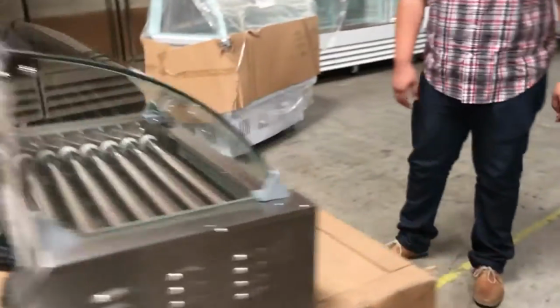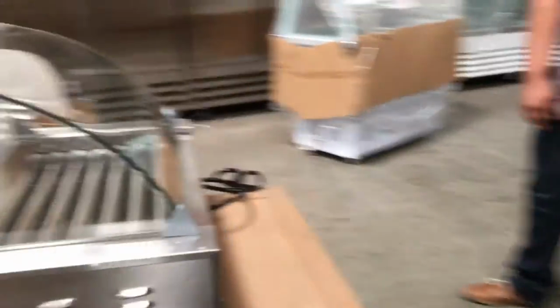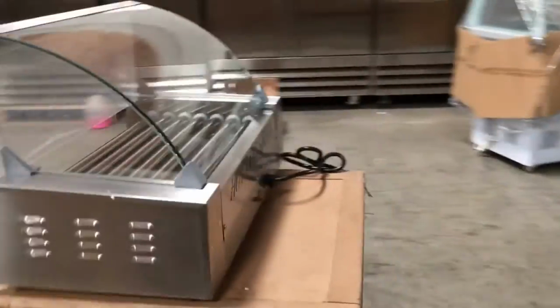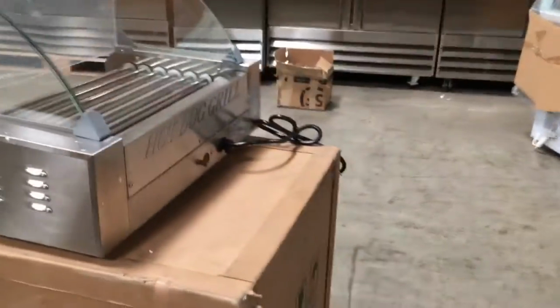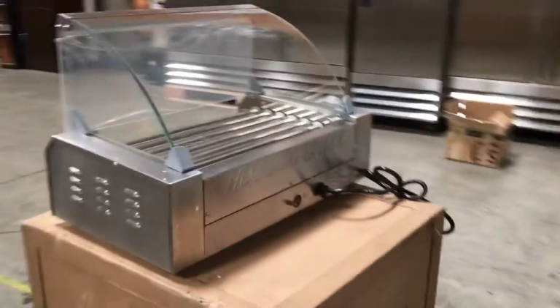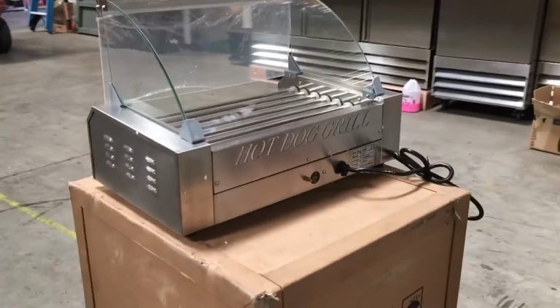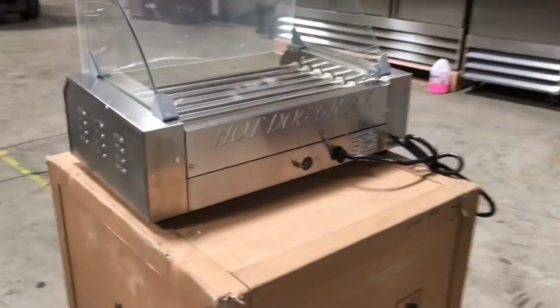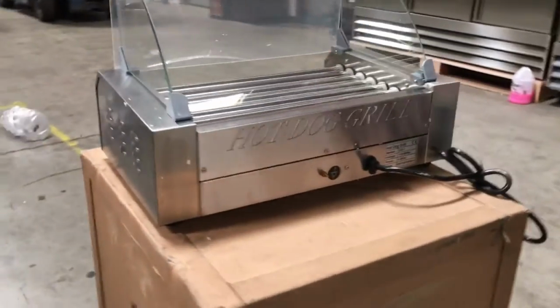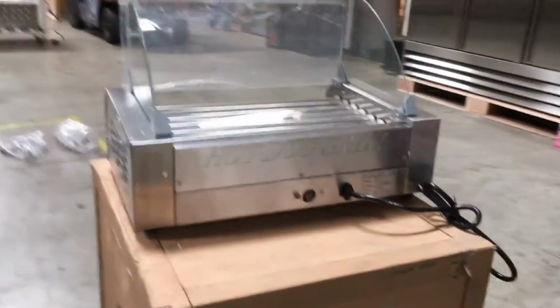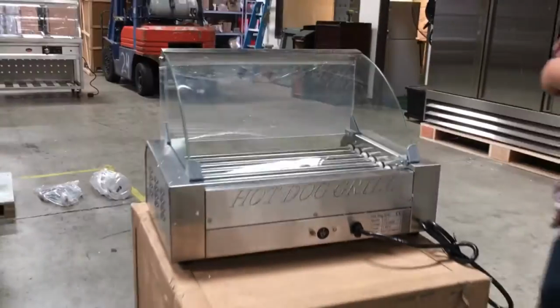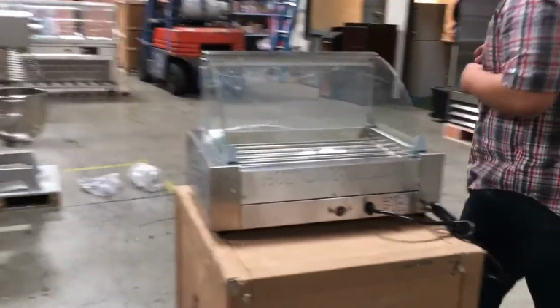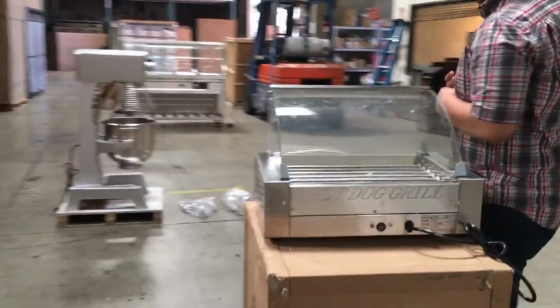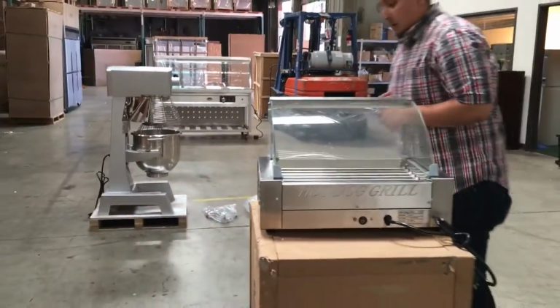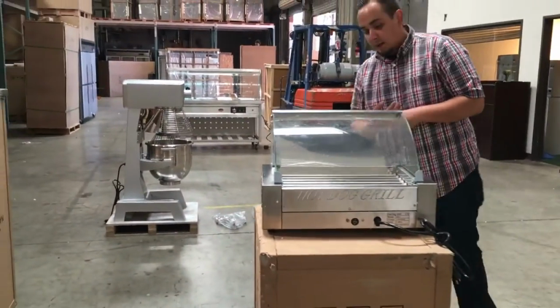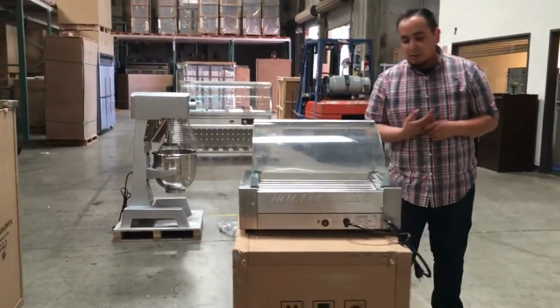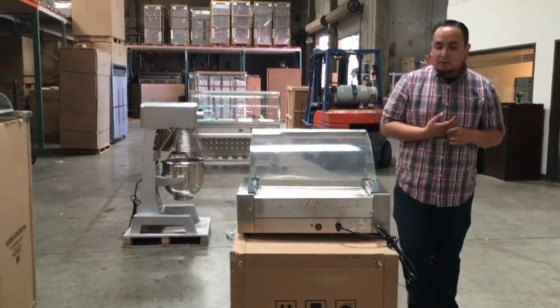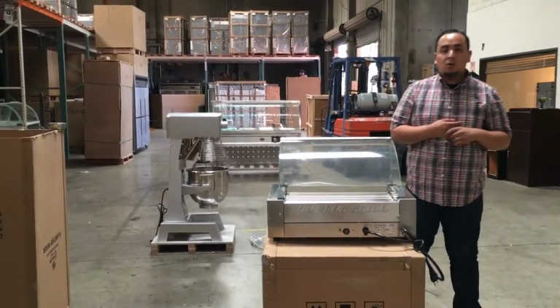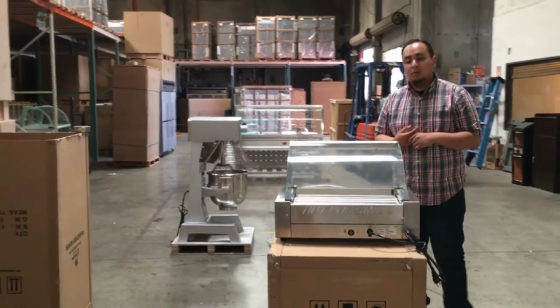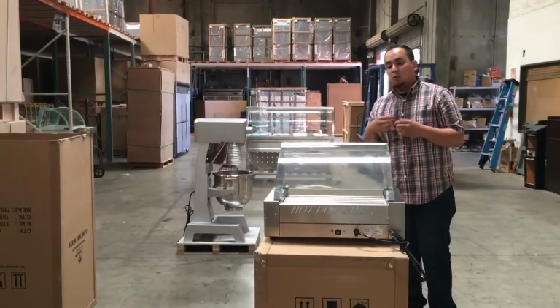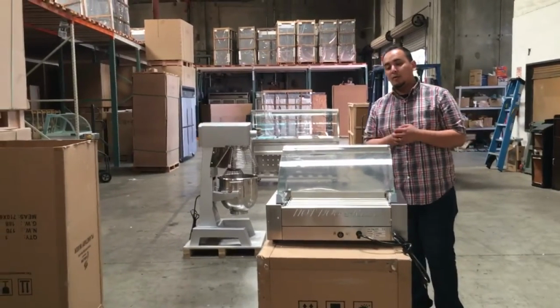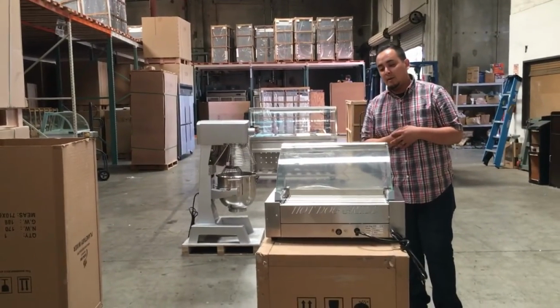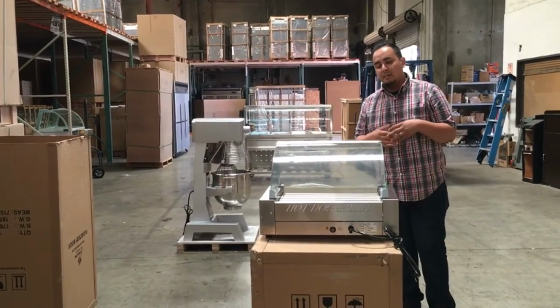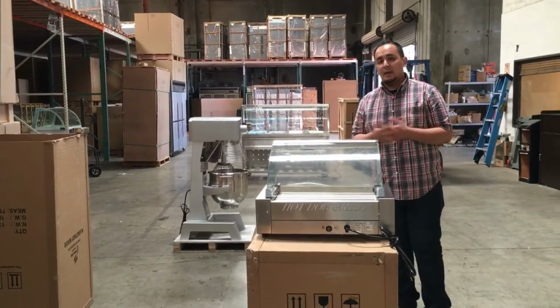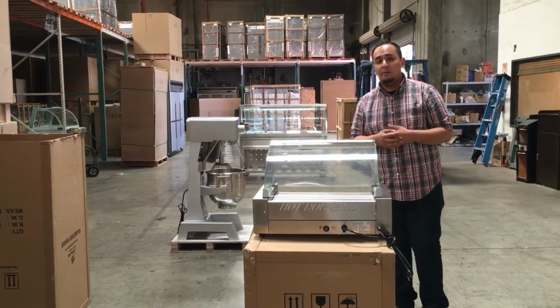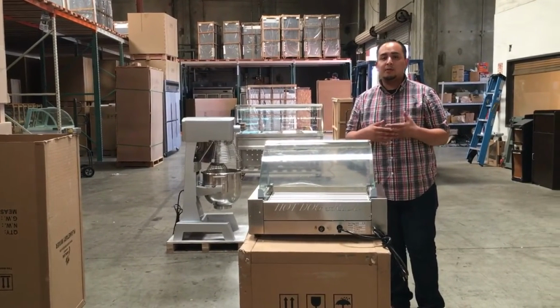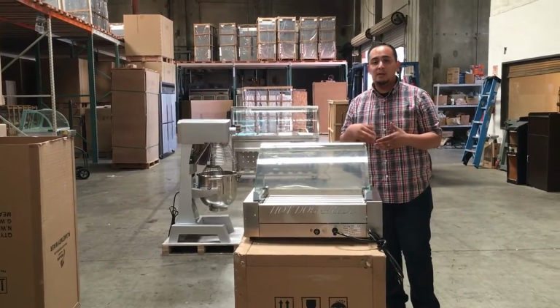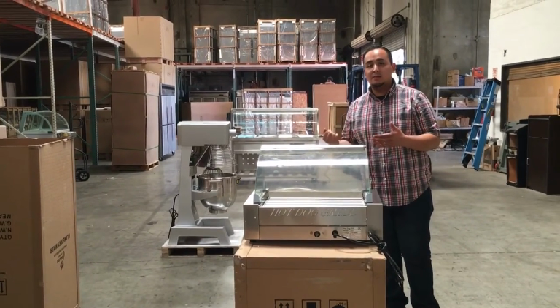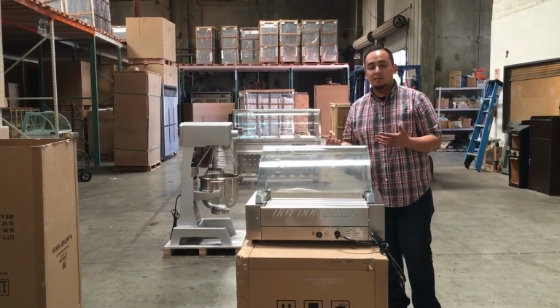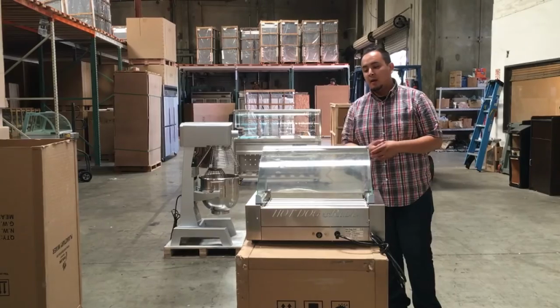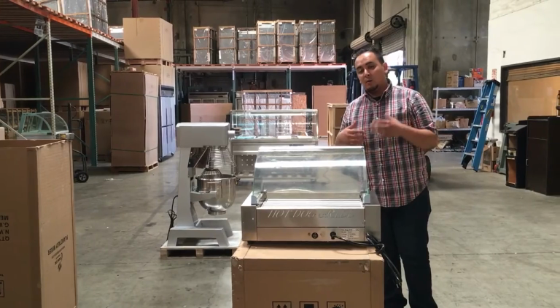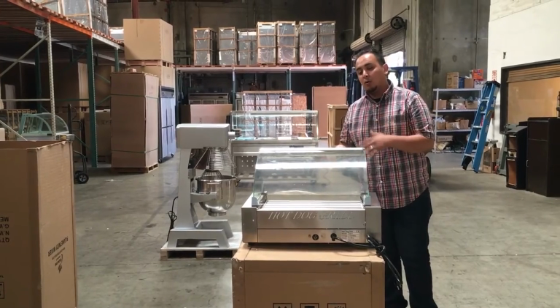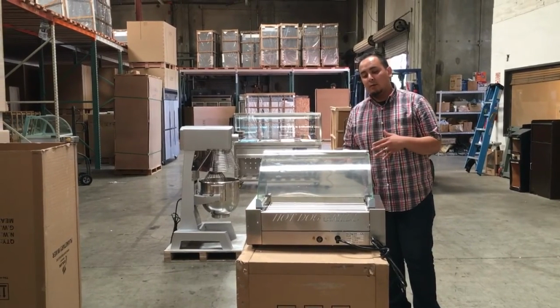This unit does sell out, so be sure to ask if we have it on our website. If you have any questions, feel free to give us a call. If you do order this unit, it might take anywhere from 3 to 7 business days for delivery, depending on where you're located.